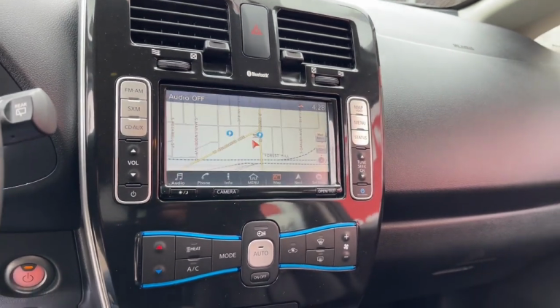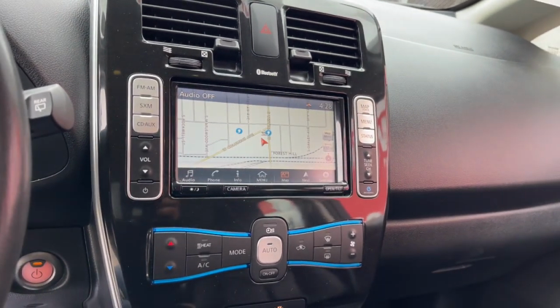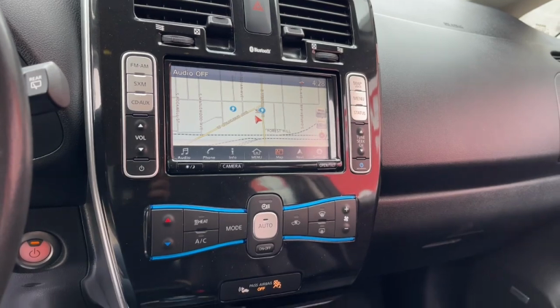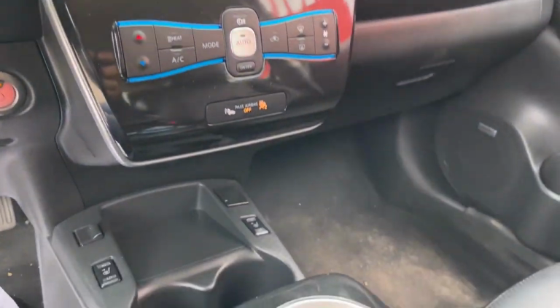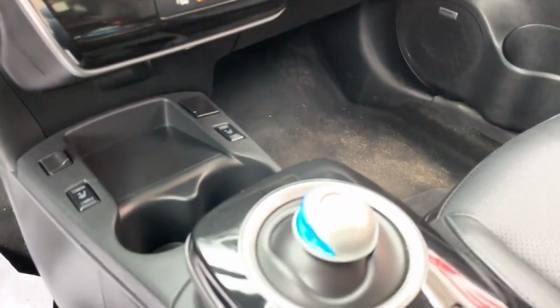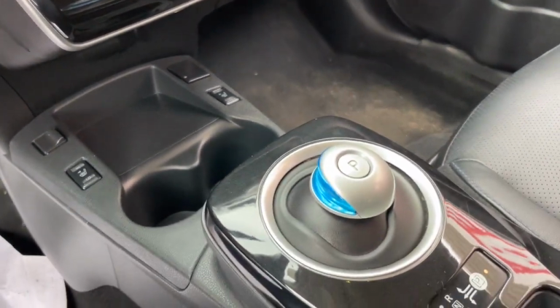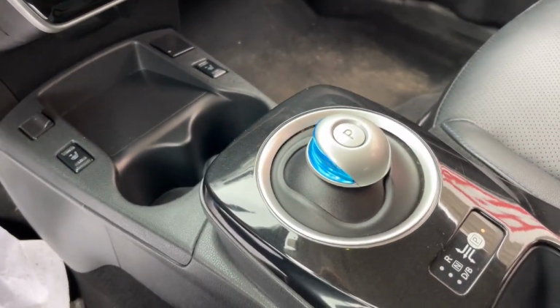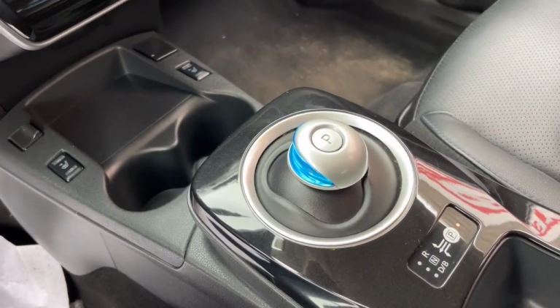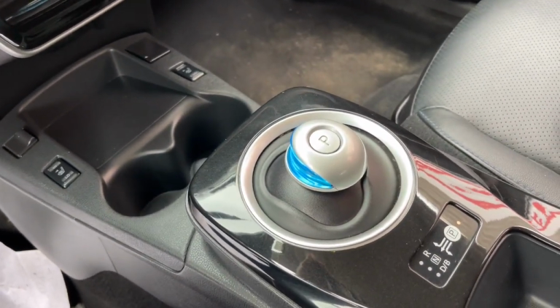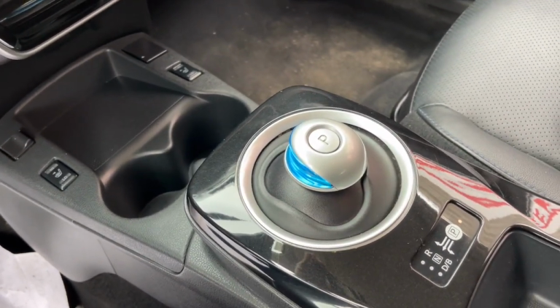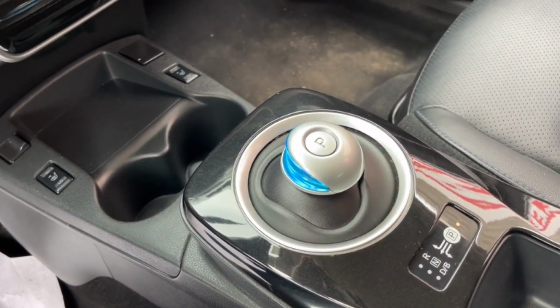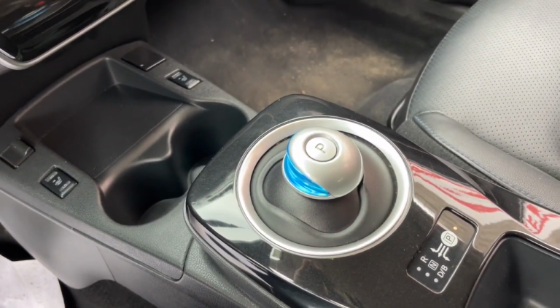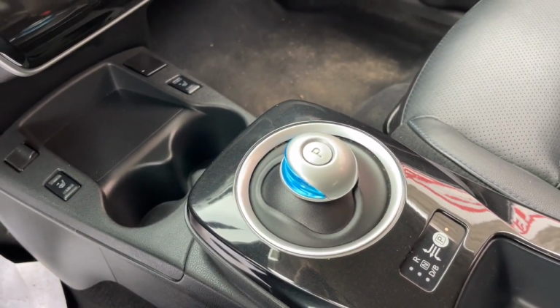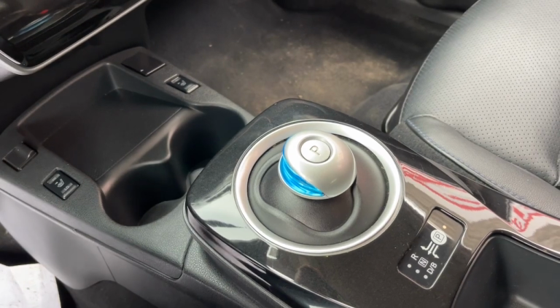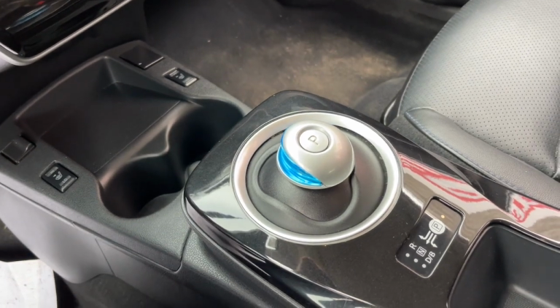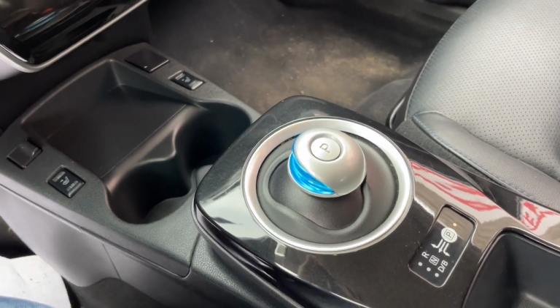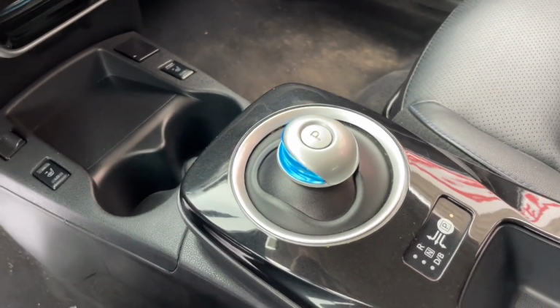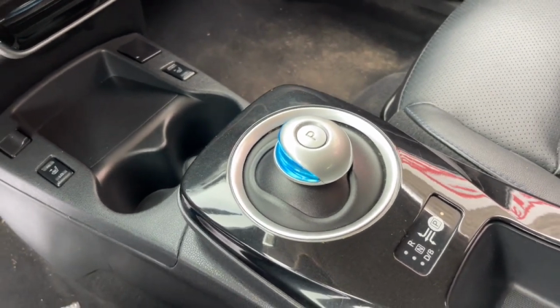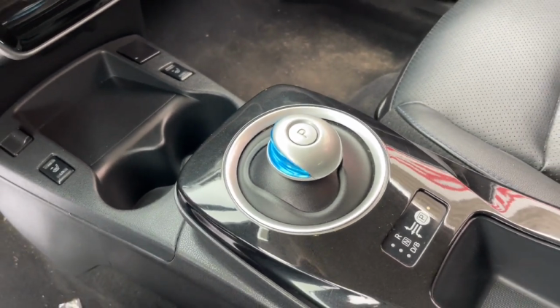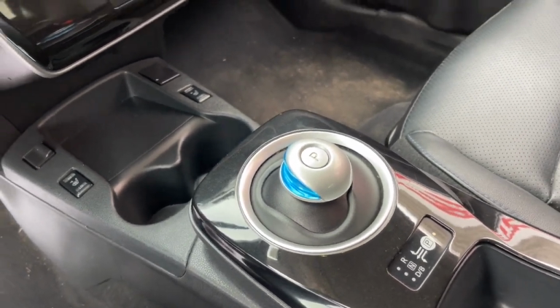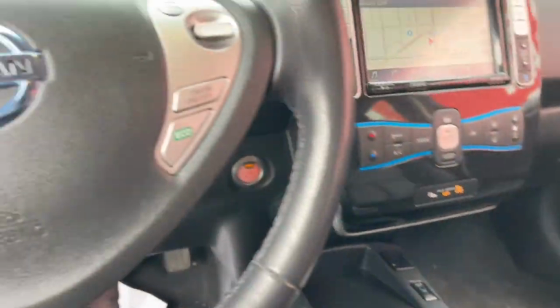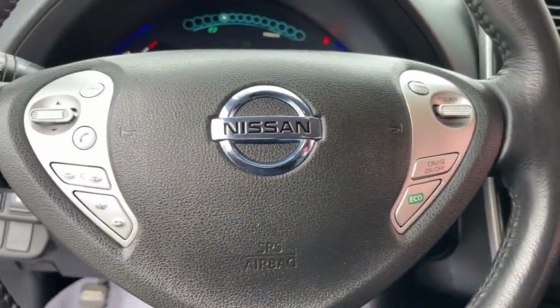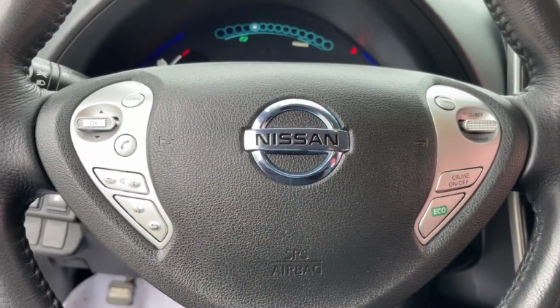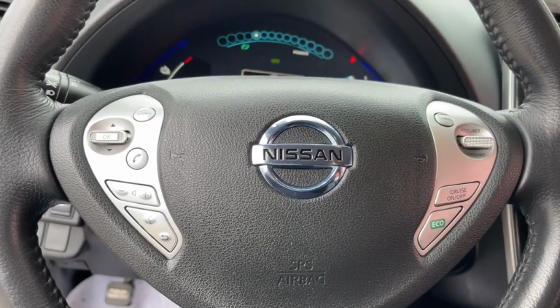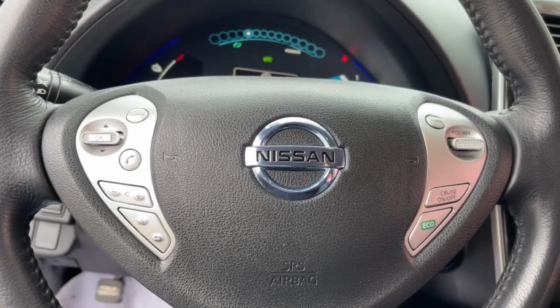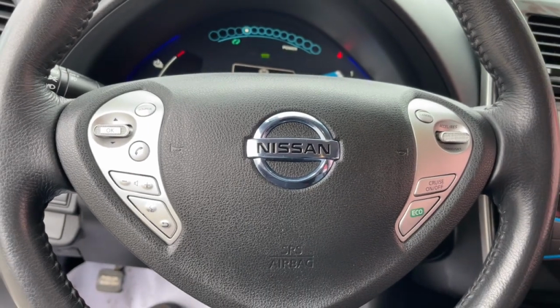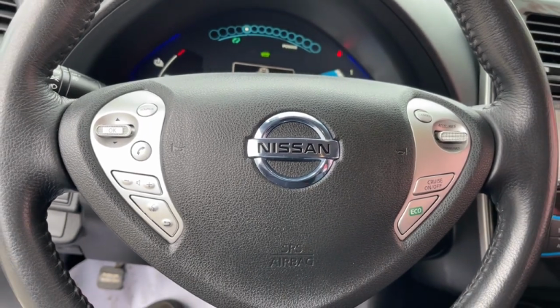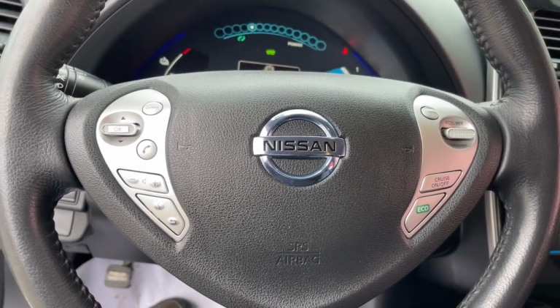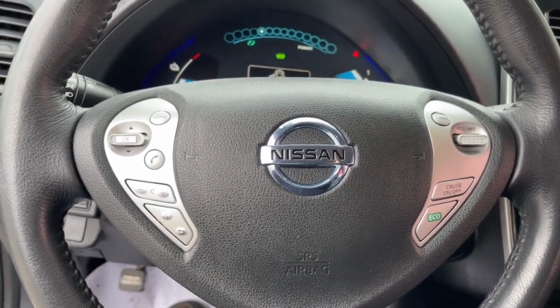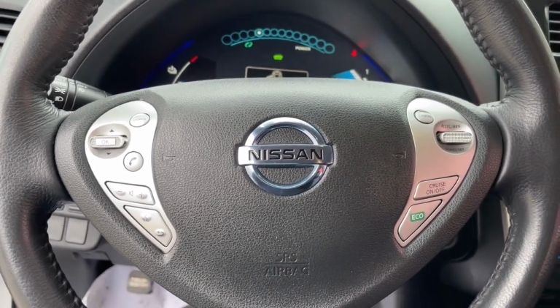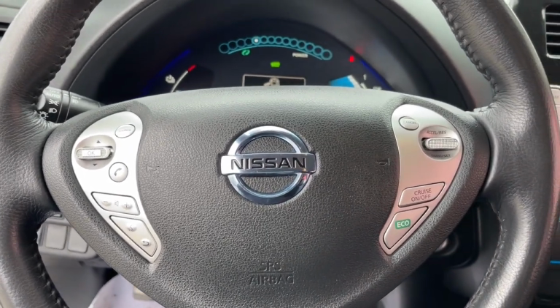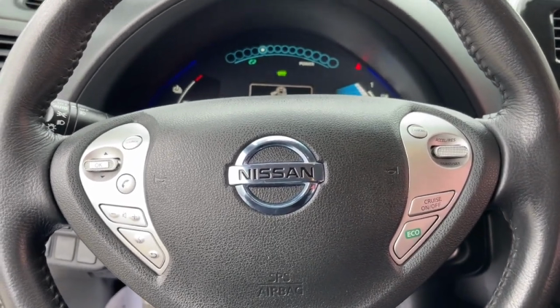These are just some of the great options this vehicle comes with: navigation system, keyless entry, satellite radio, premium sound system, heated rear seat, heated mirrors, fog lamps, aluminum wheels, heated front seat, alarm.